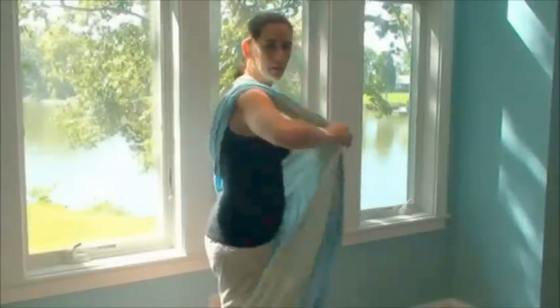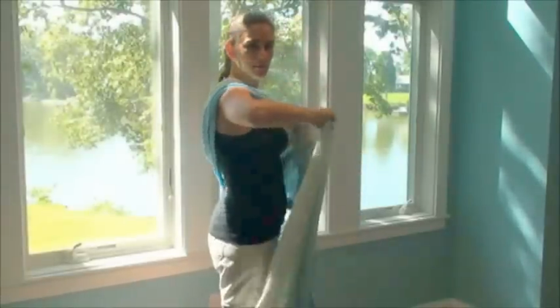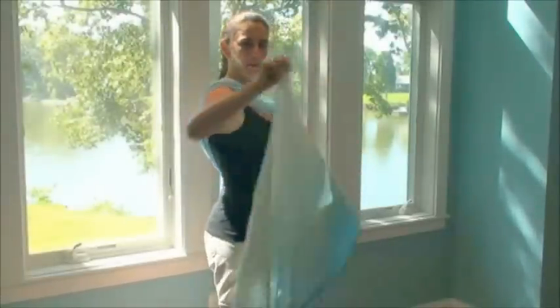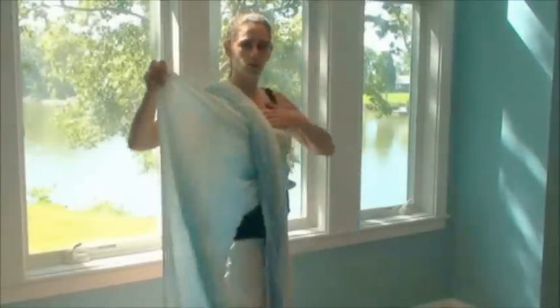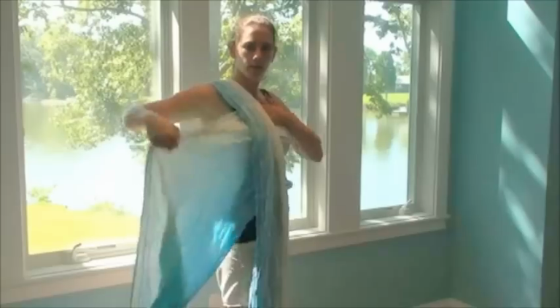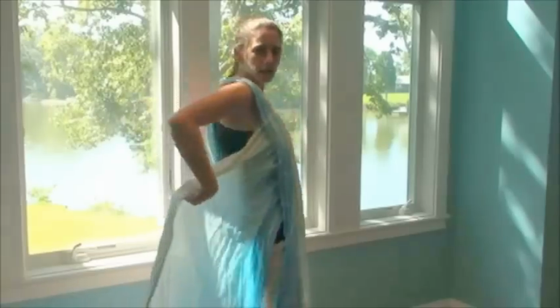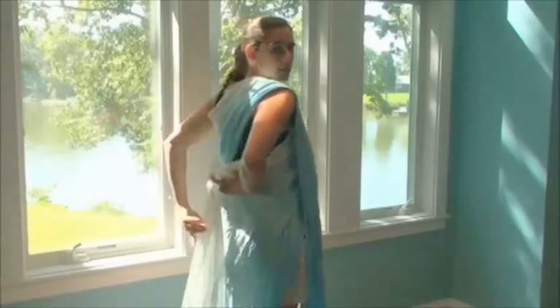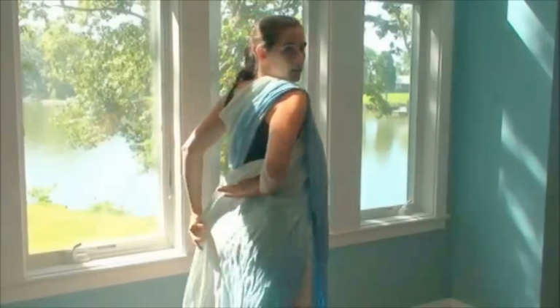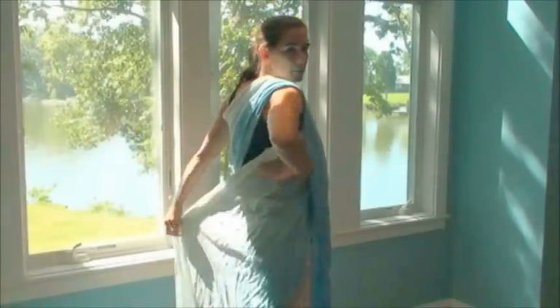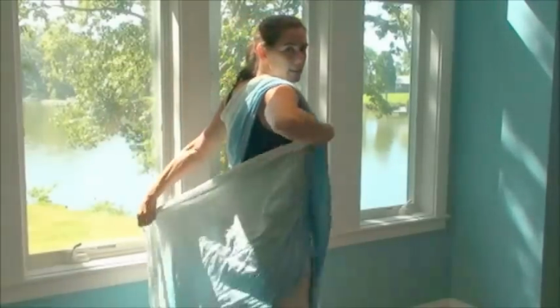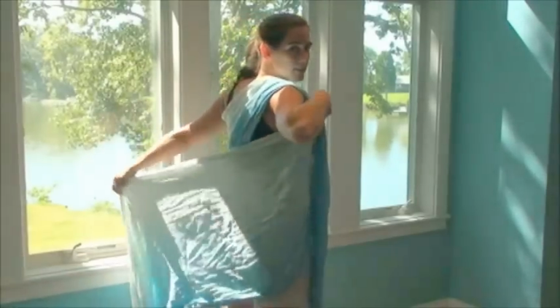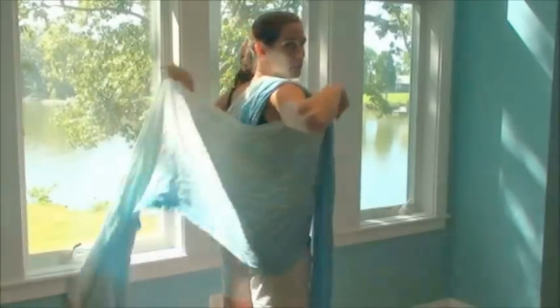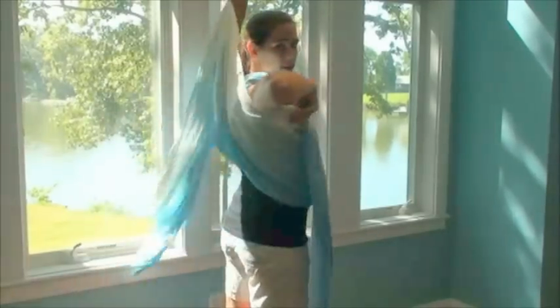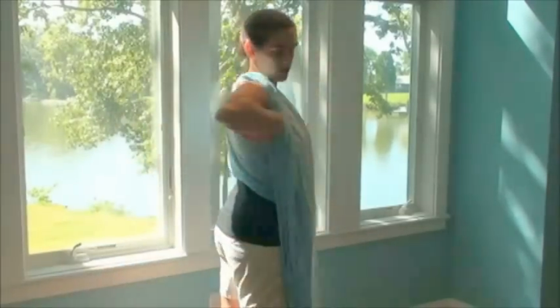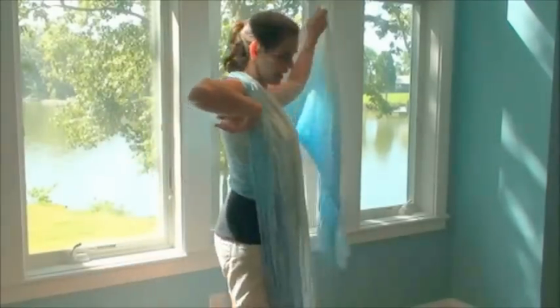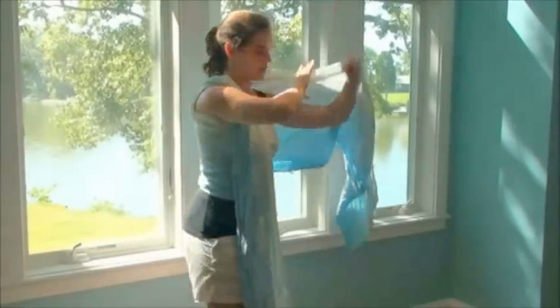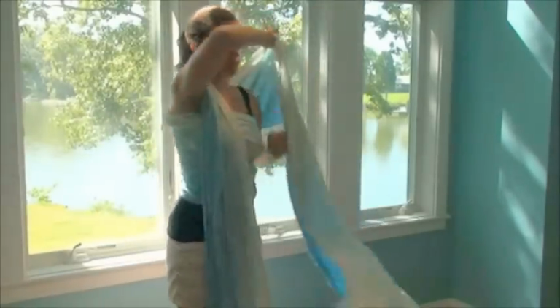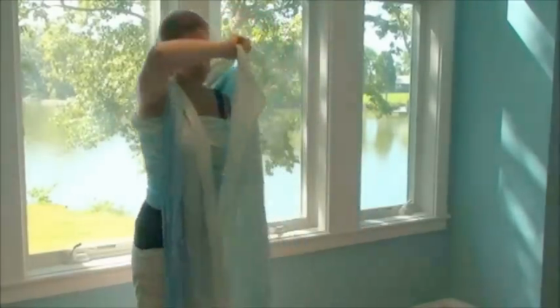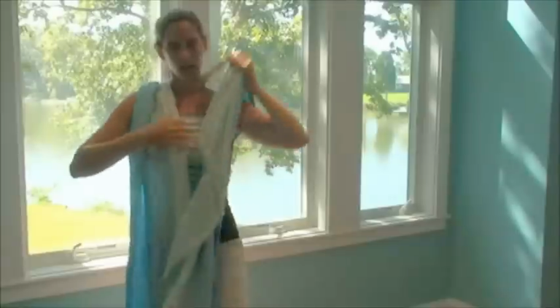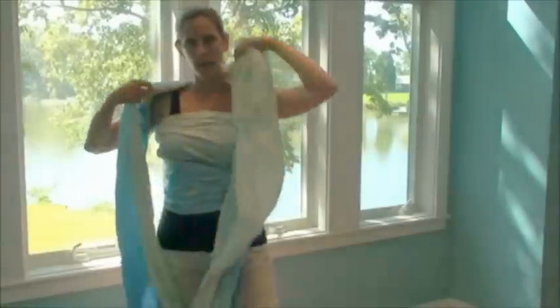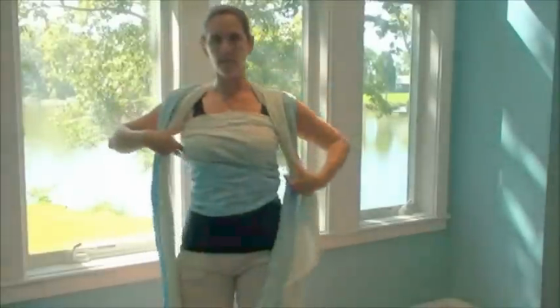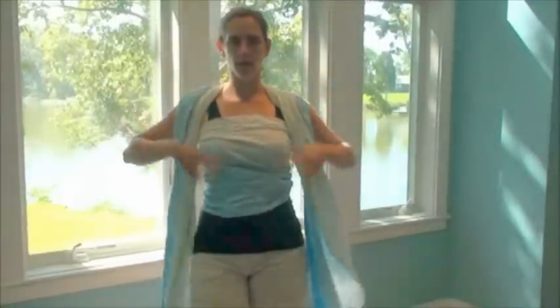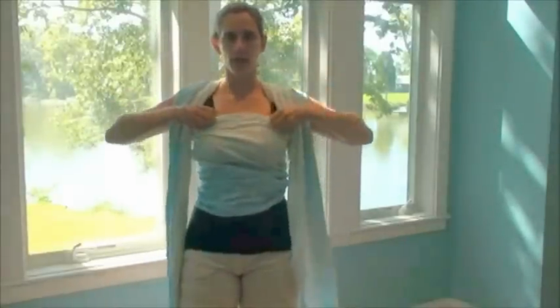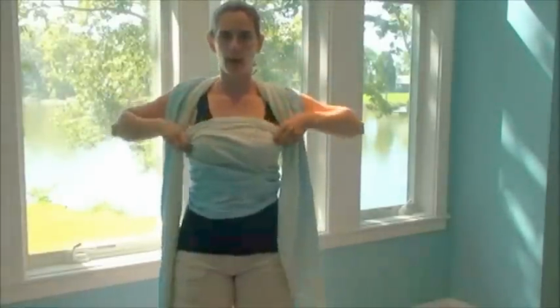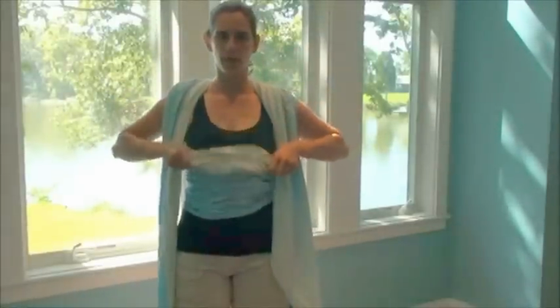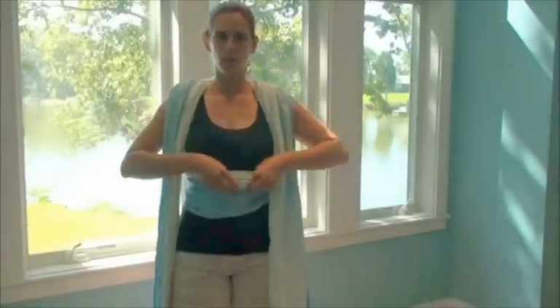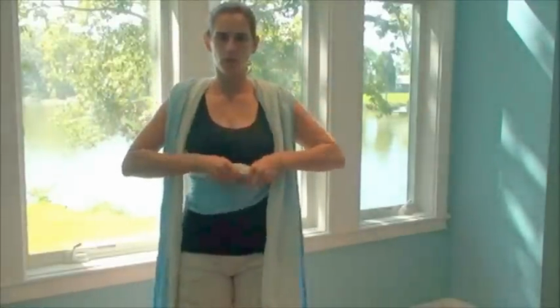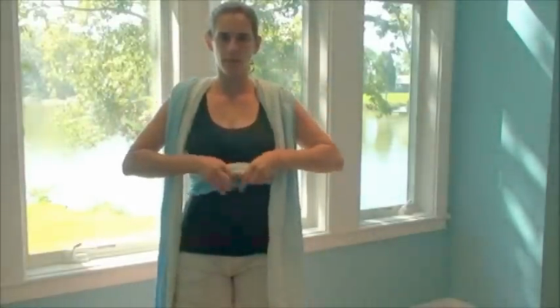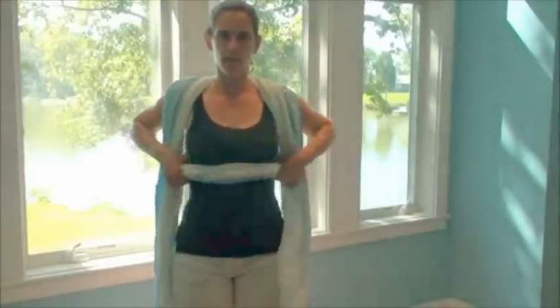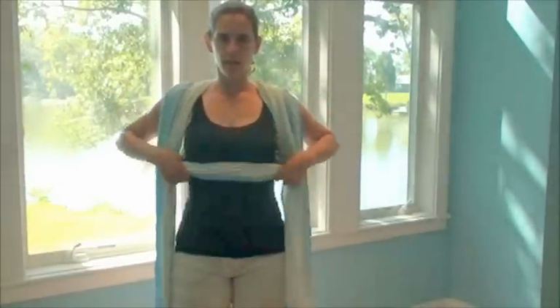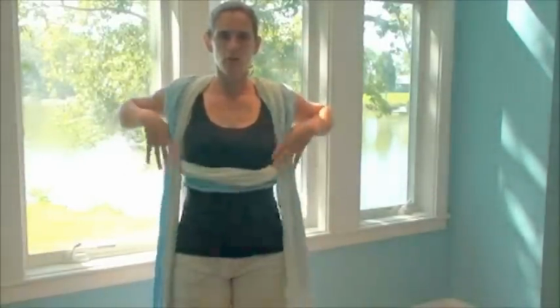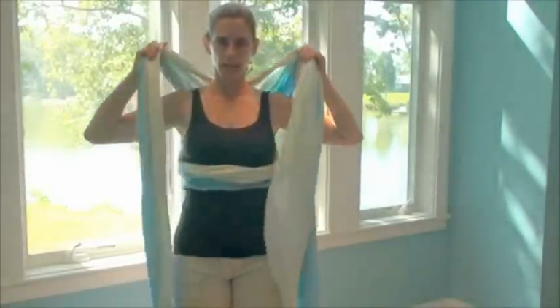I'm going to do the same thing over here — hold it in the front, then reach behind me and take this up and over the opposite shoulder. Now I have in the front a horizontal pass, which I'm actually going to bunch now, and two tails.